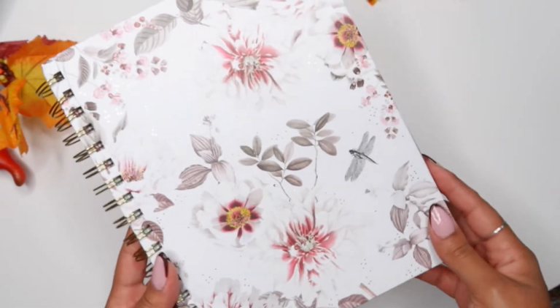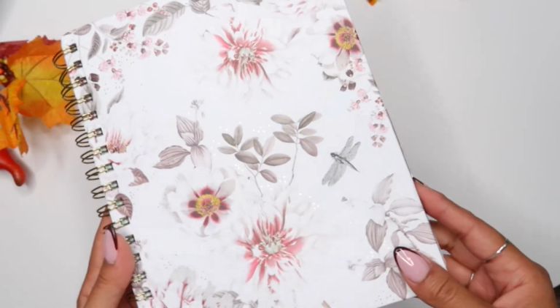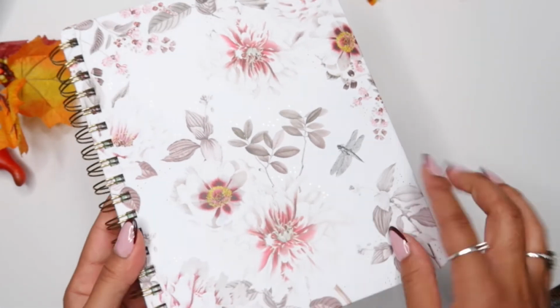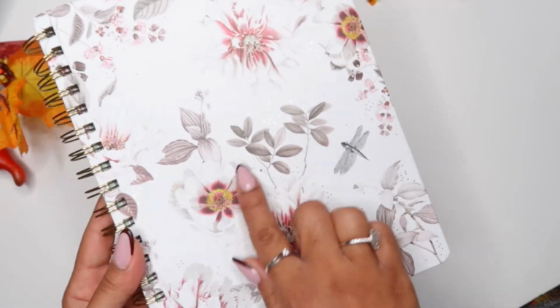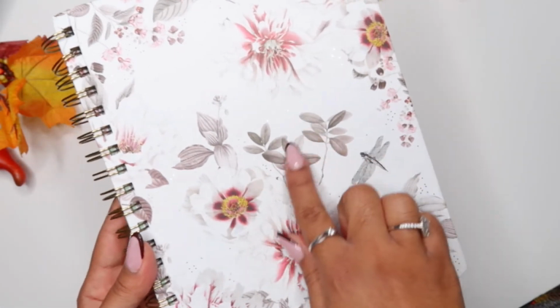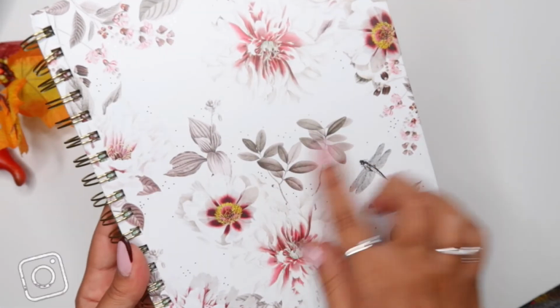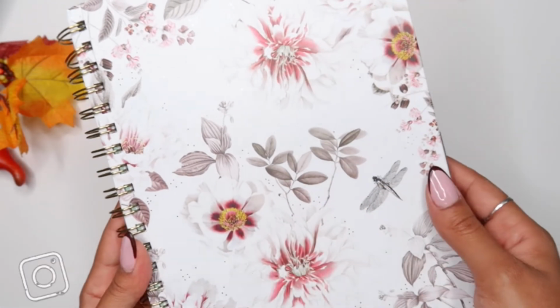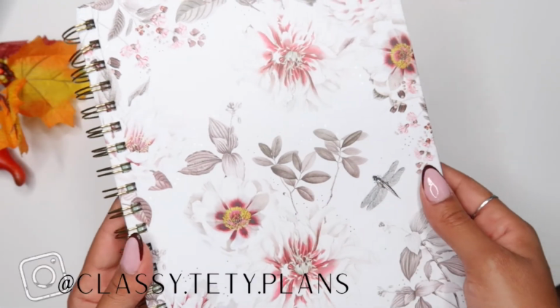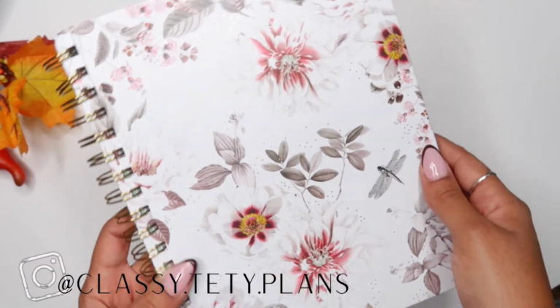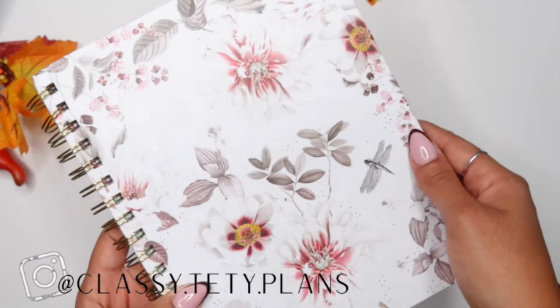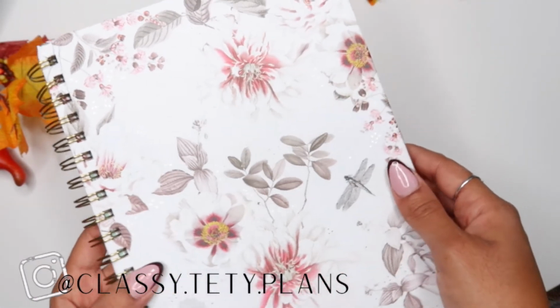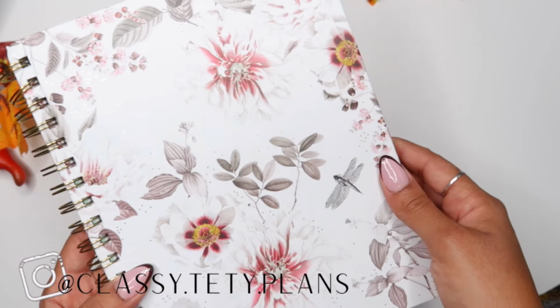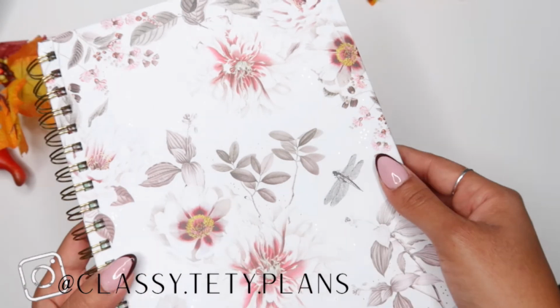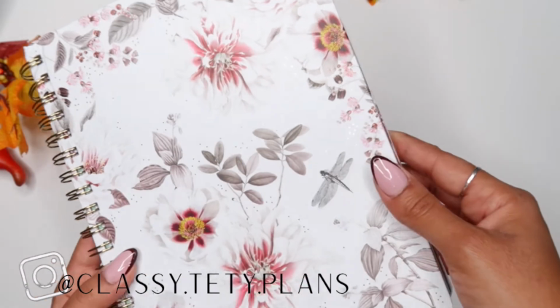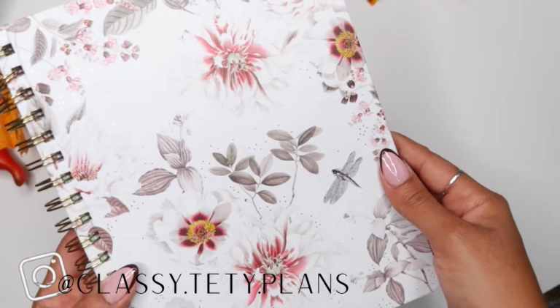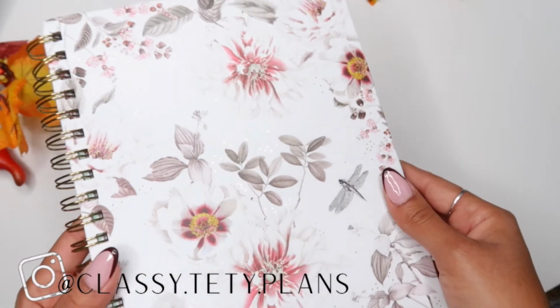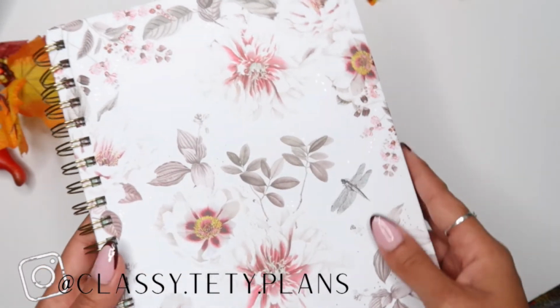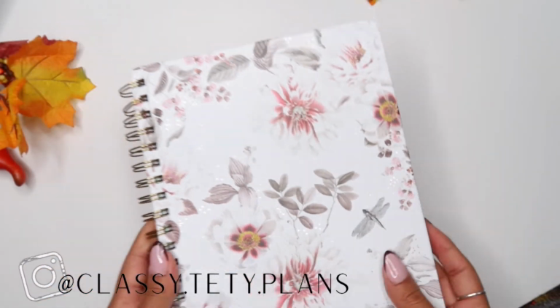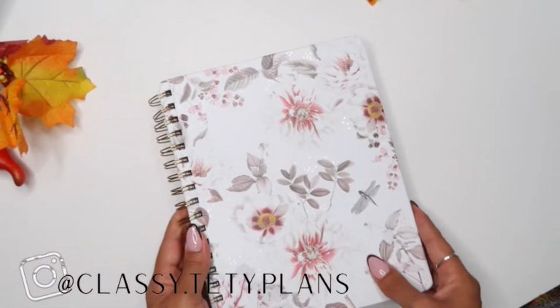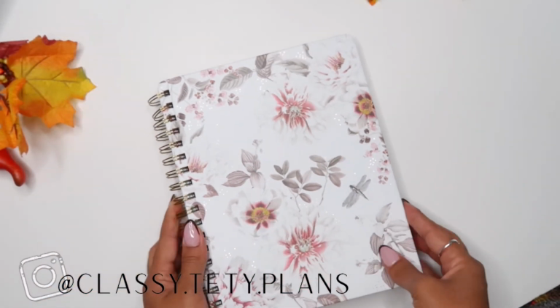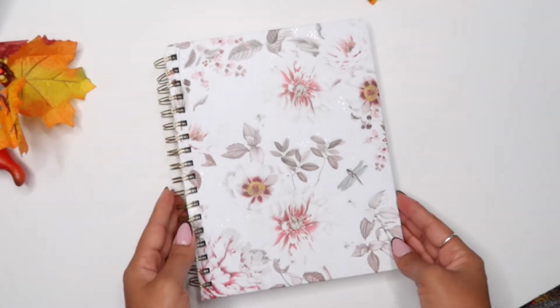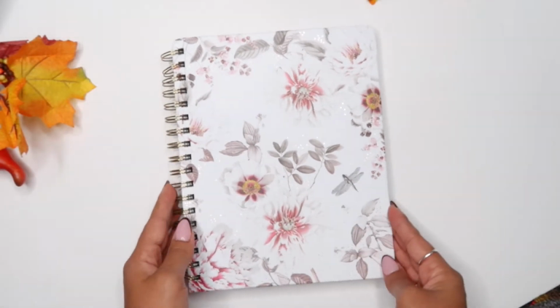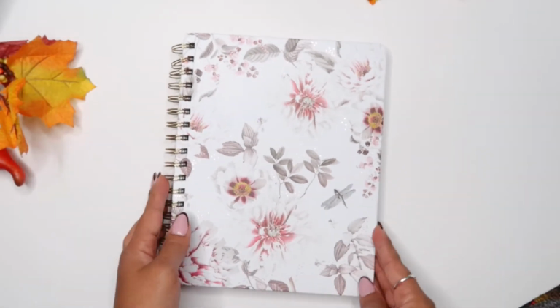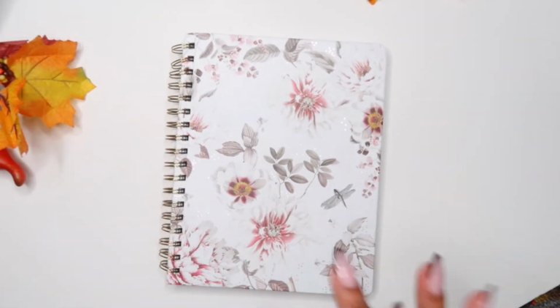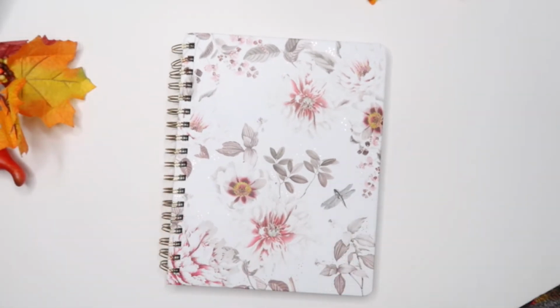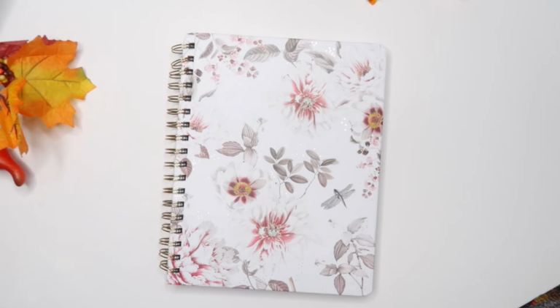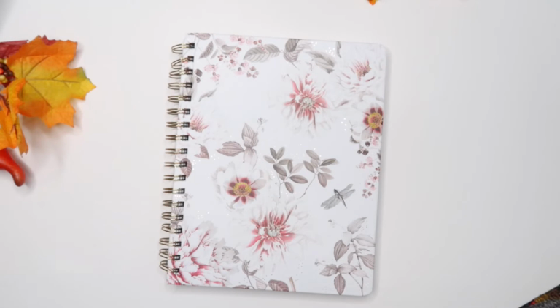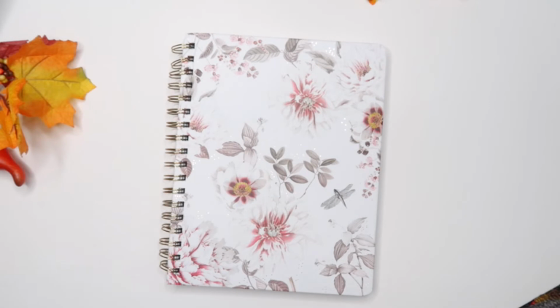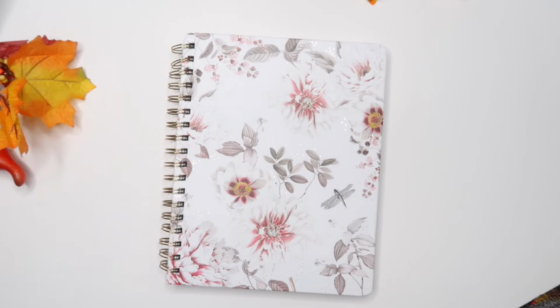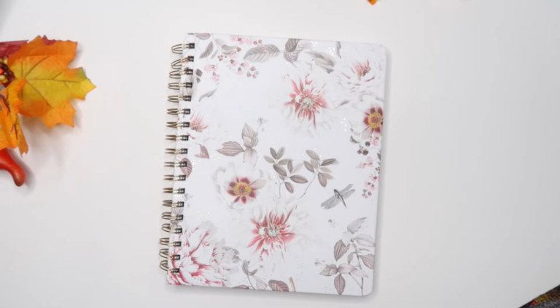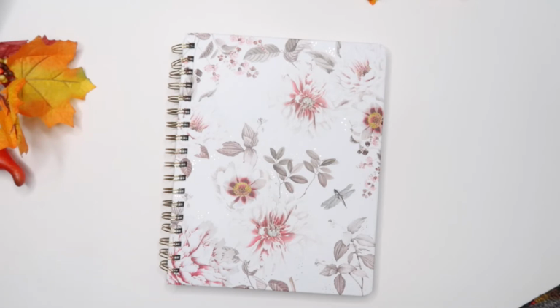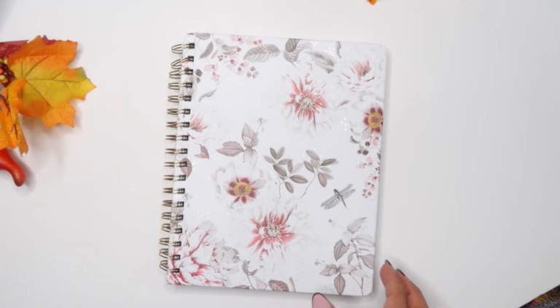I love this planner. I love the detail. I don't know if the camera picks it up, but it's rose gold foil on the outside. Very floral and gorgeous. I really like that.